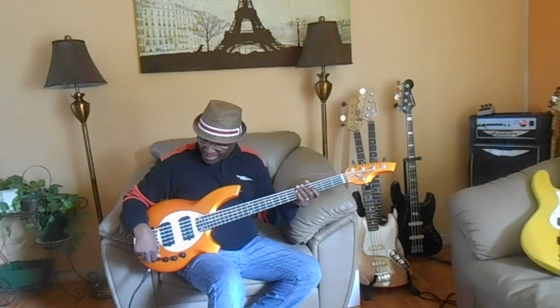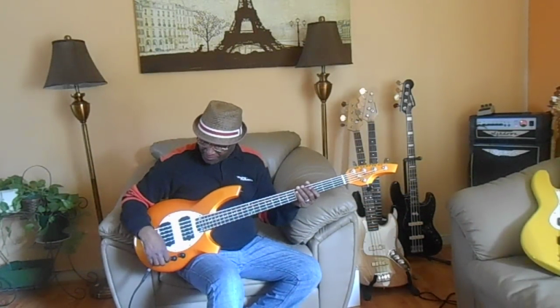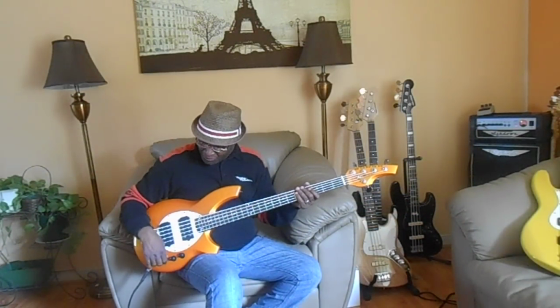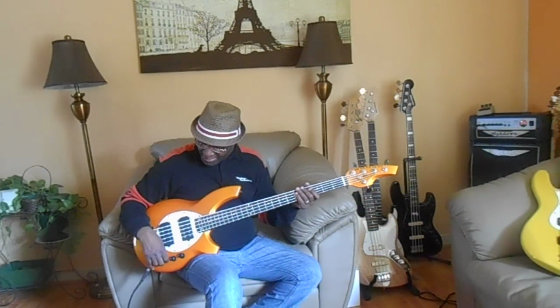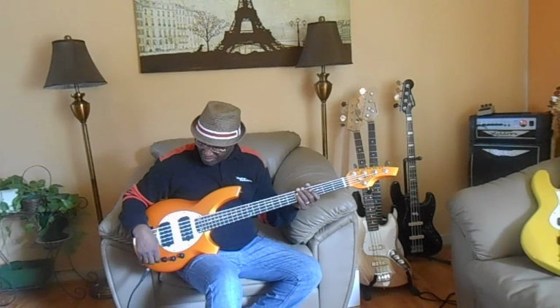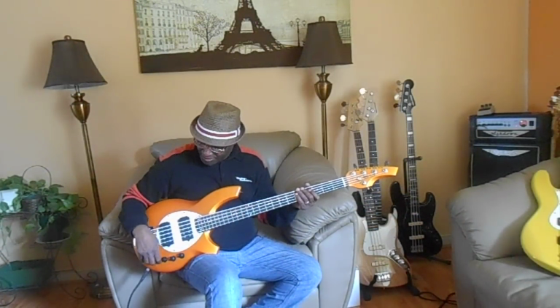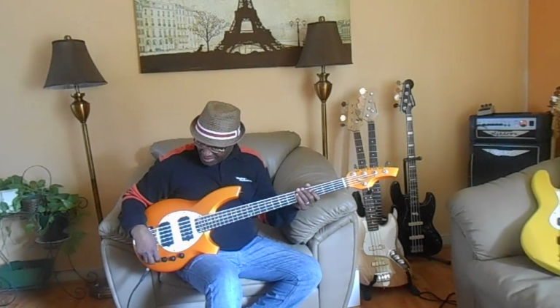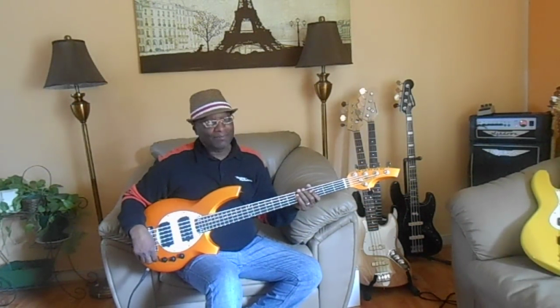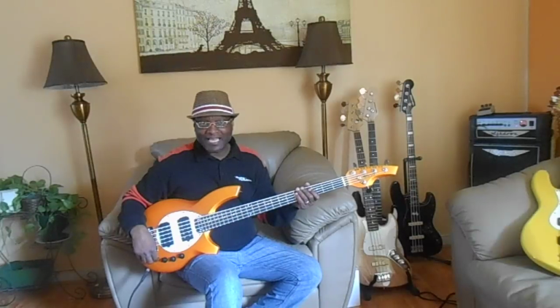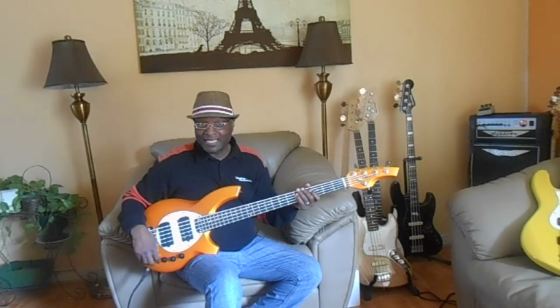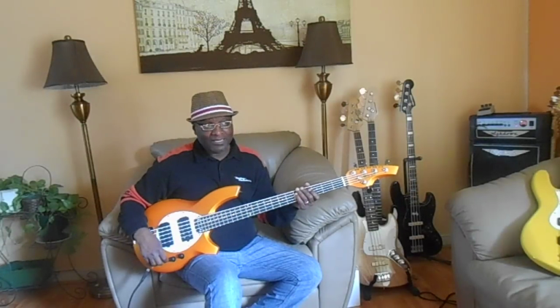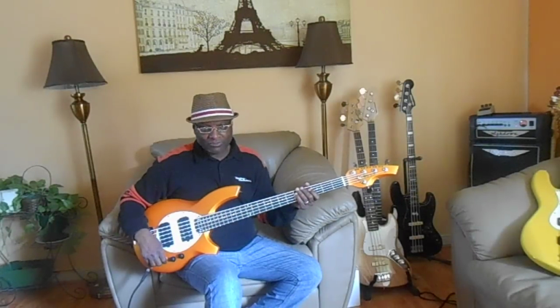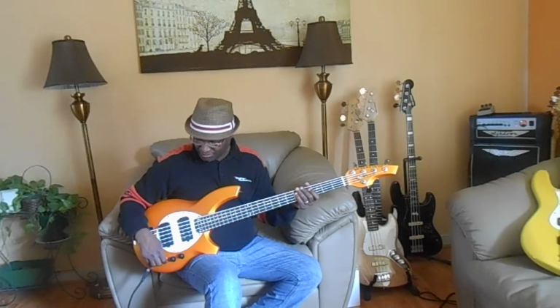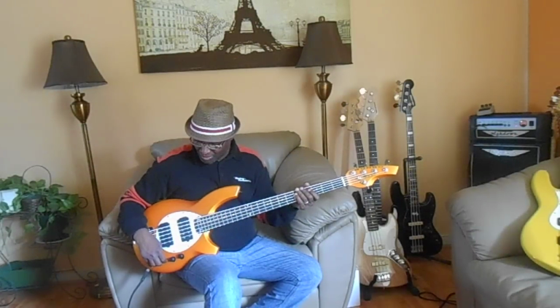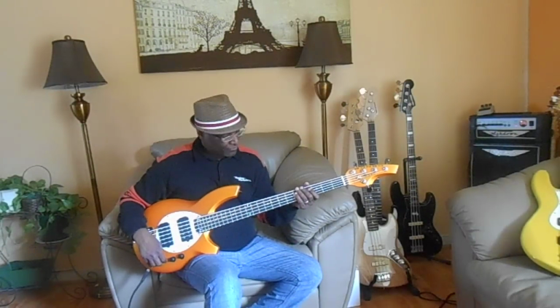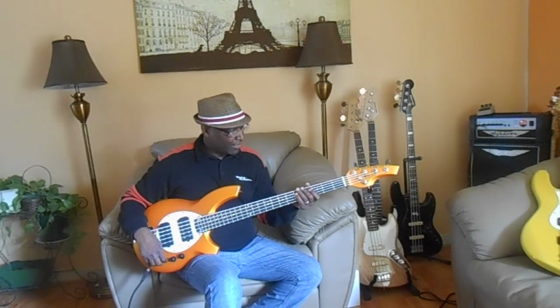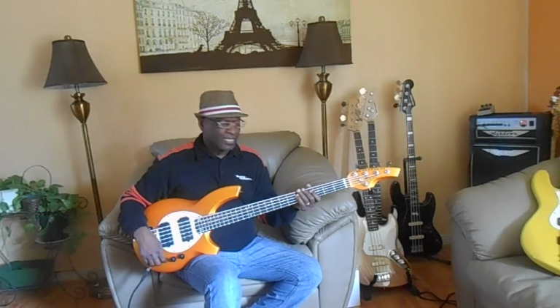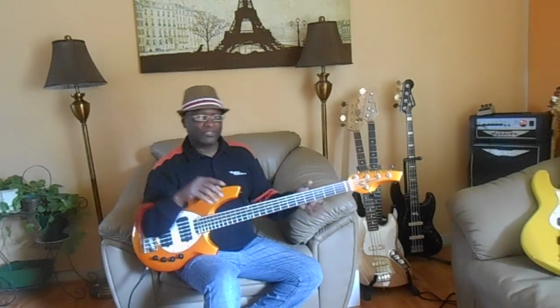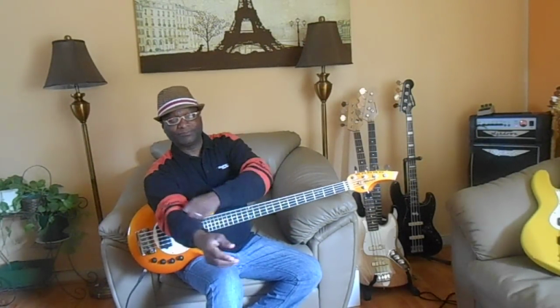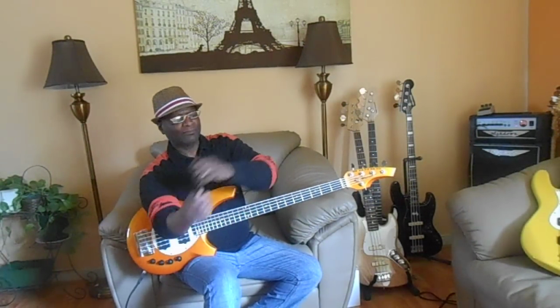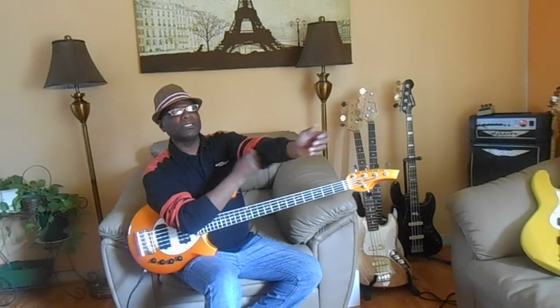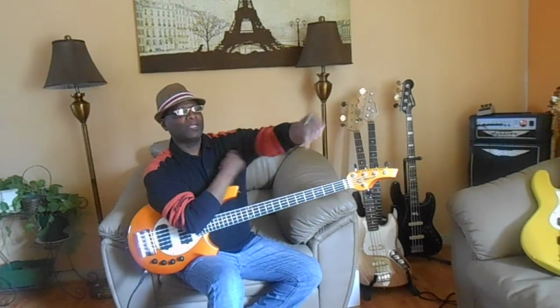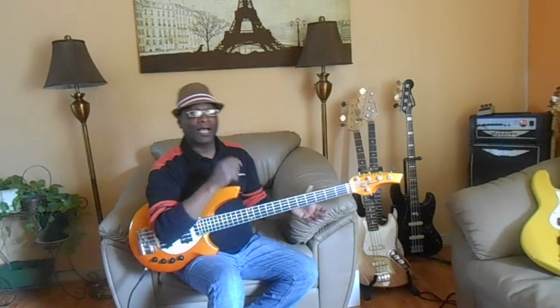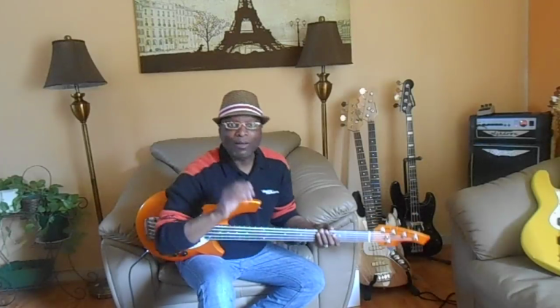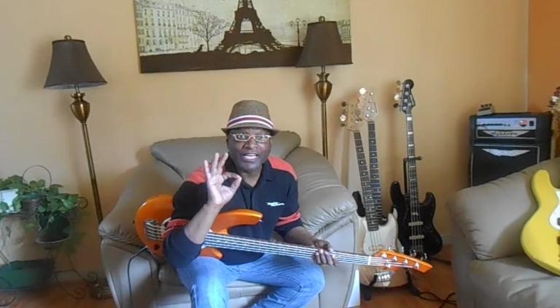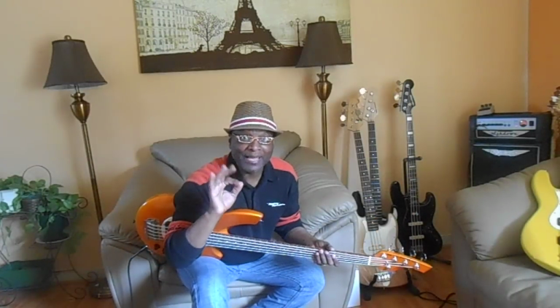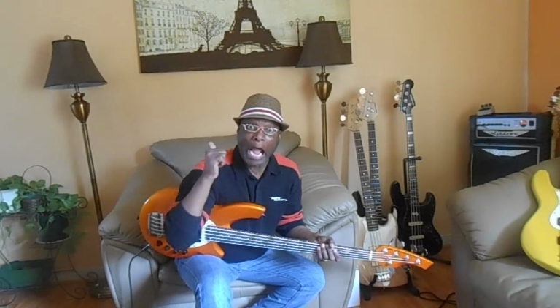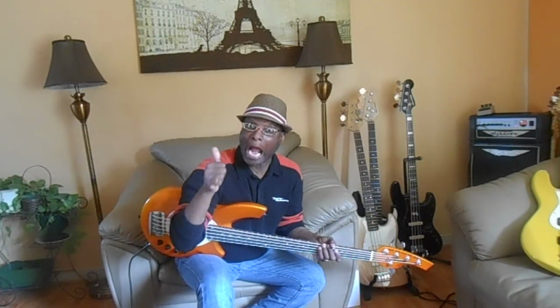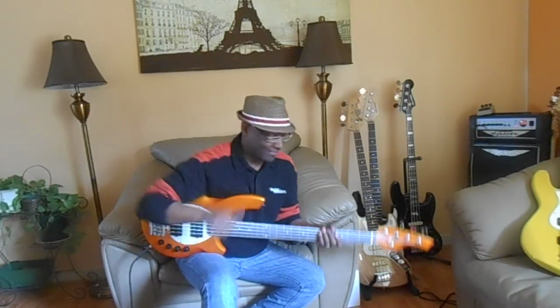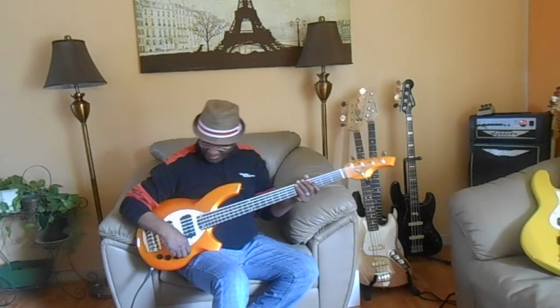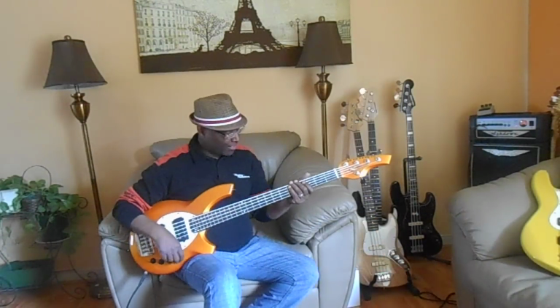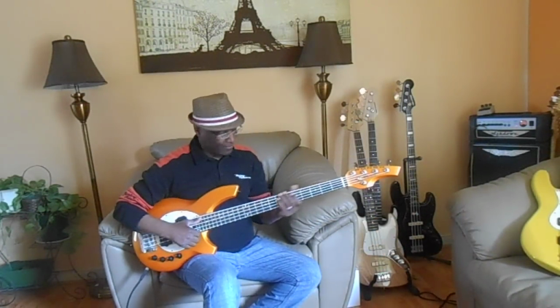Let's try boosting everything up to three quarters — that's the bass and the mids and the treble, three quarters. Let's try out a tune because I want you to hear the bass. Okay, here we go.